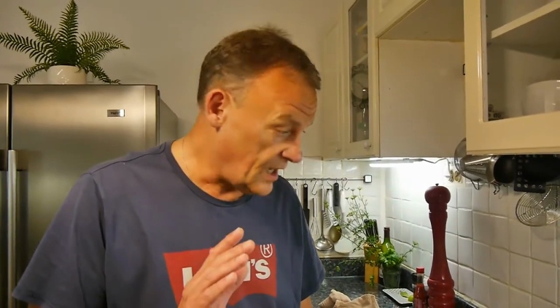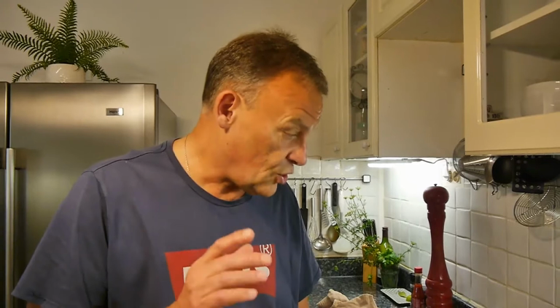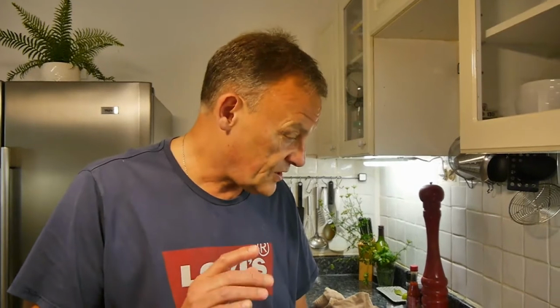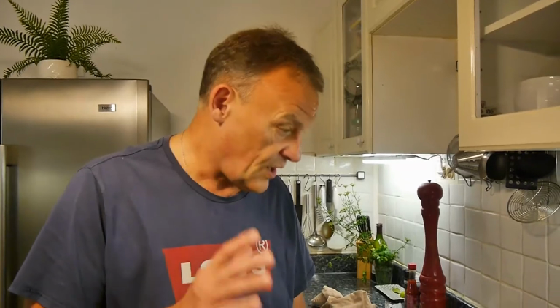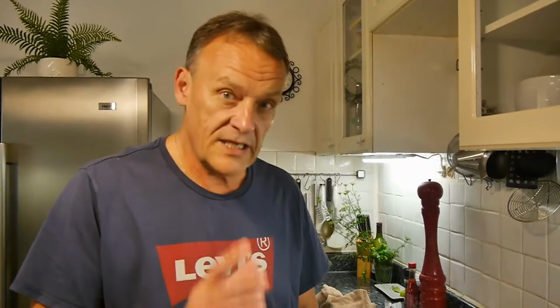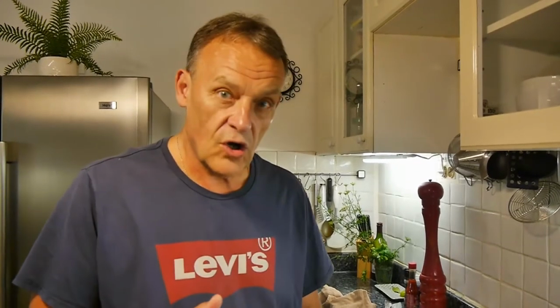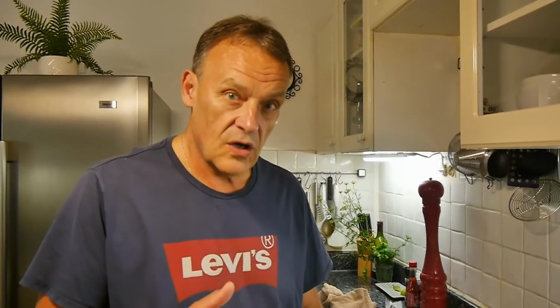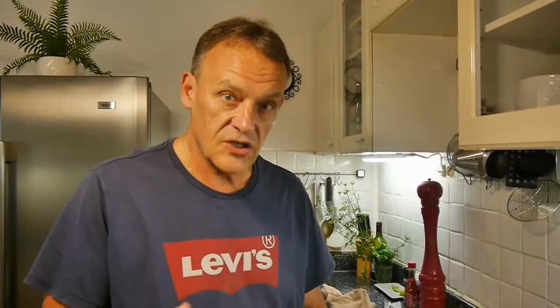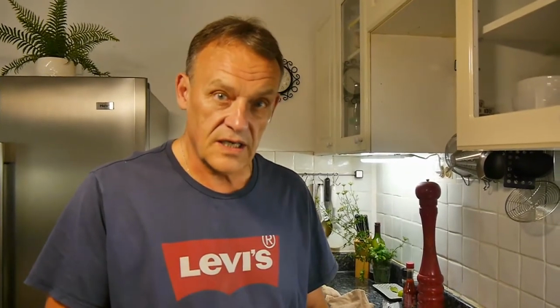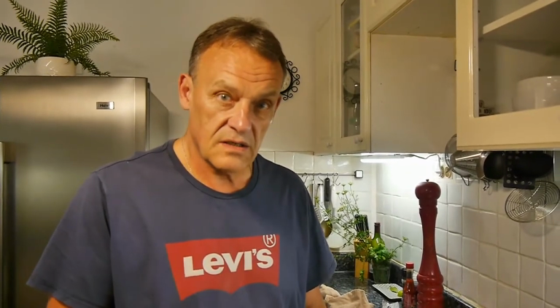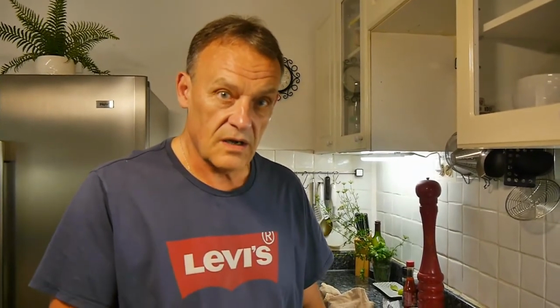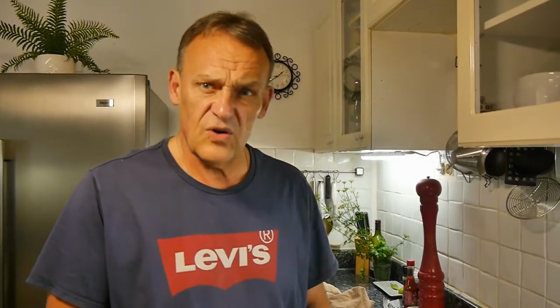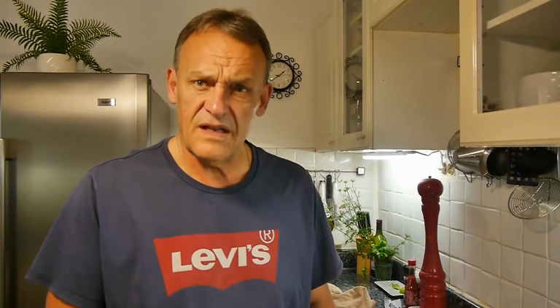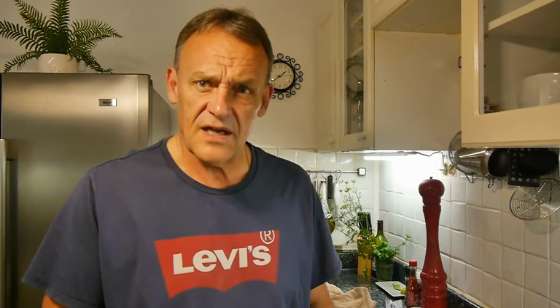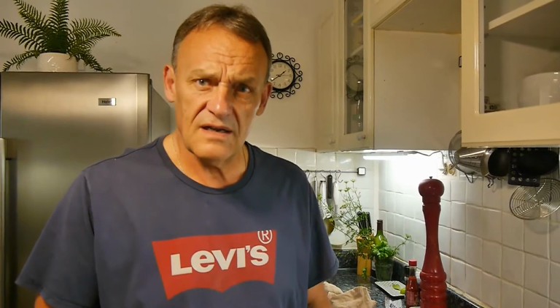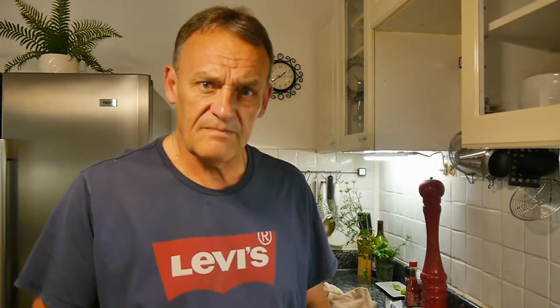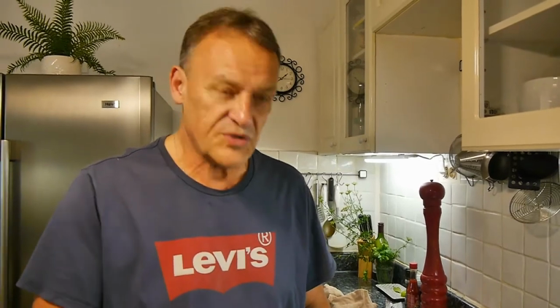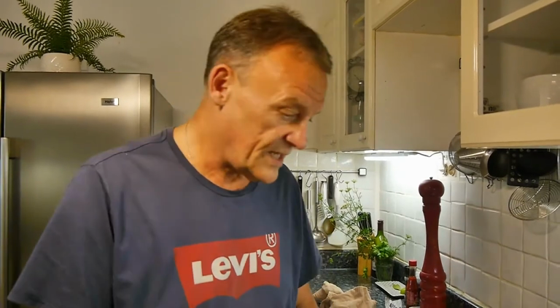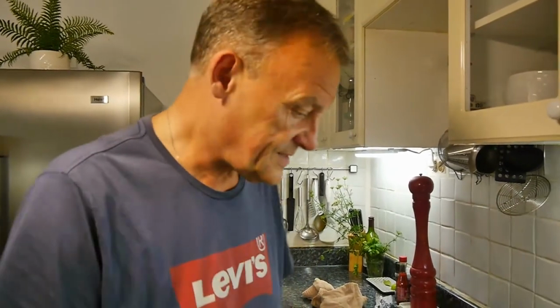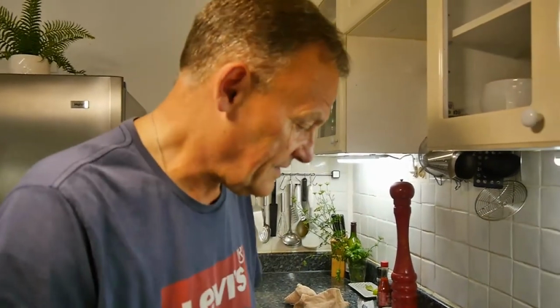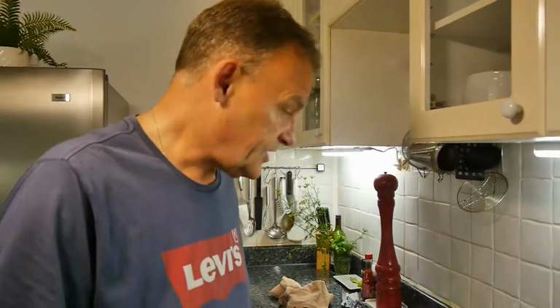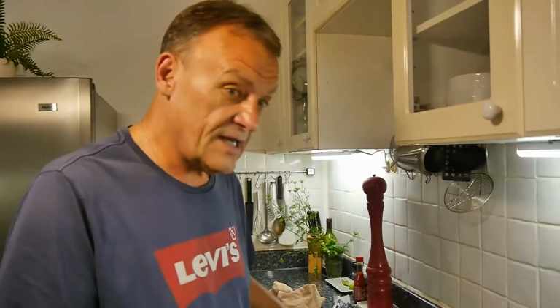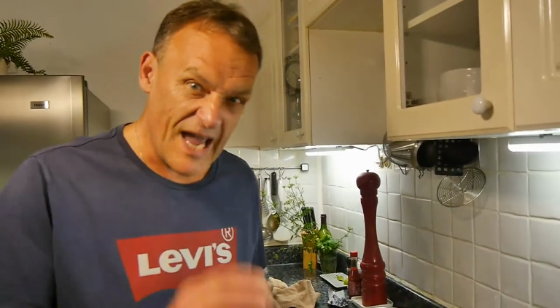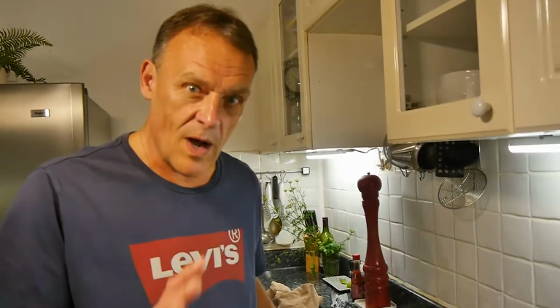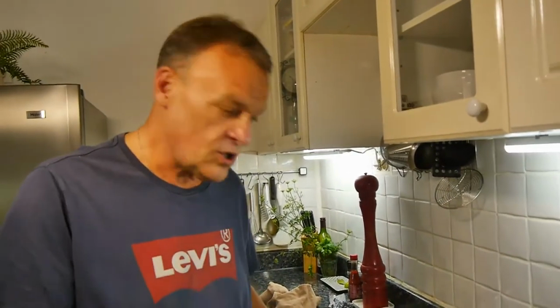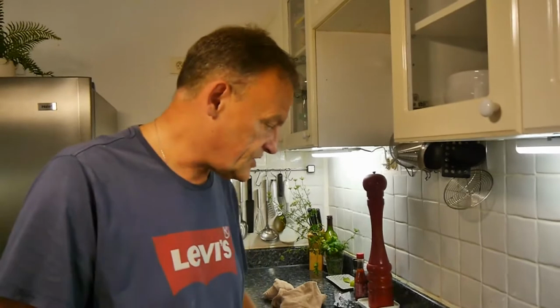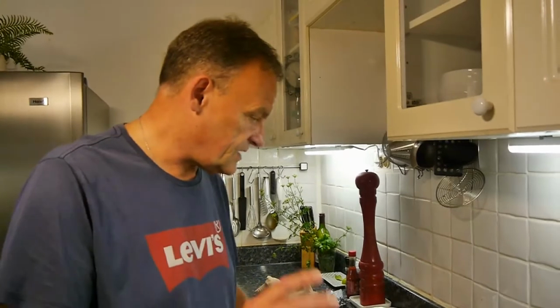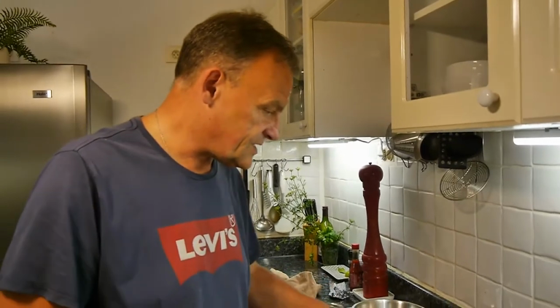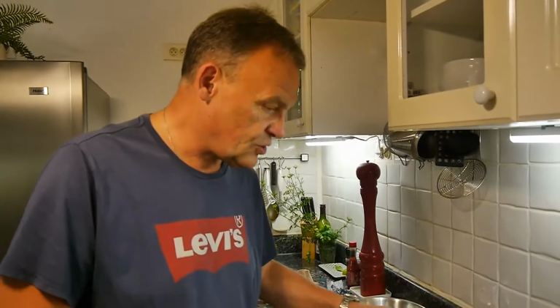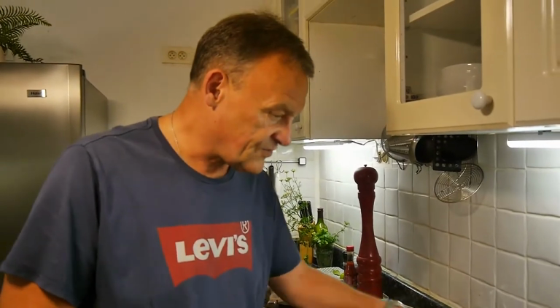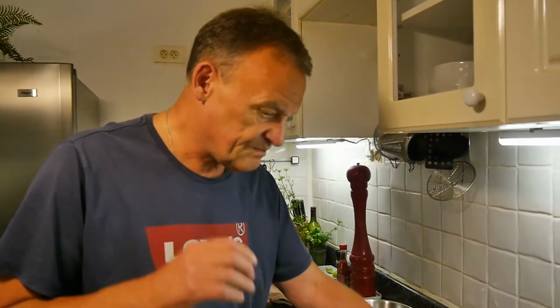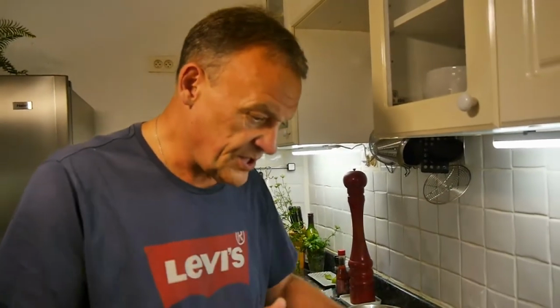Today I'm going to do homemade yogurt ice lollies — what do they call them in America? Popsicles, yeah that's it. So we're going to do a healthy one — none of this added sugar stuff, so it's going to be good for everybody.